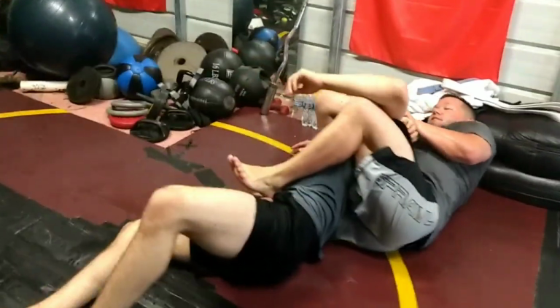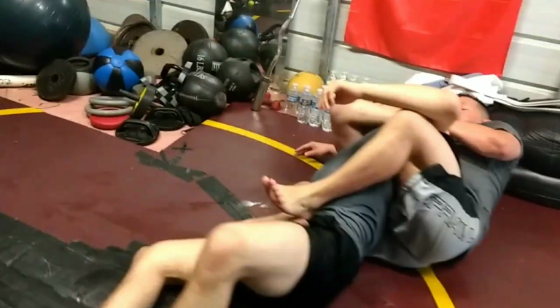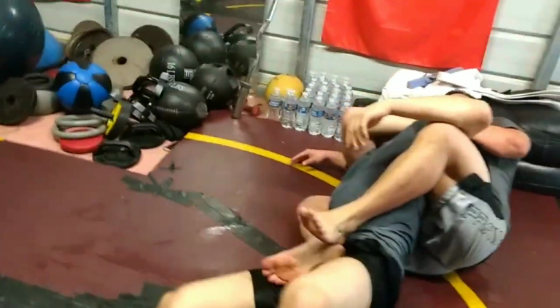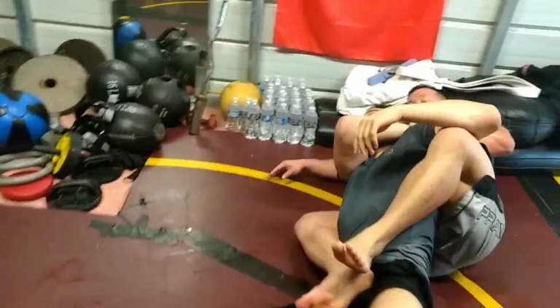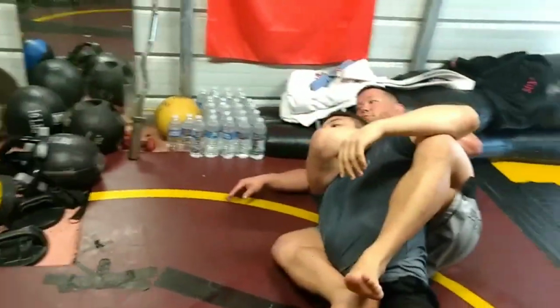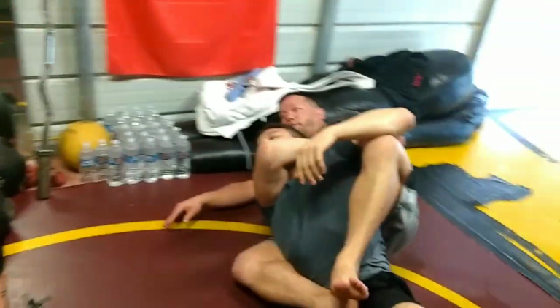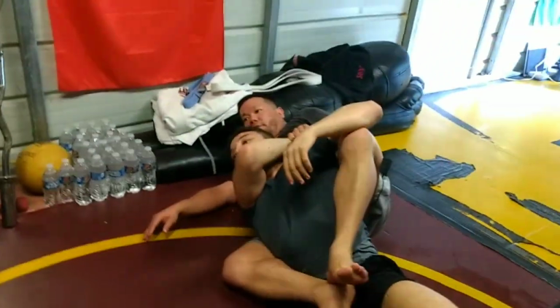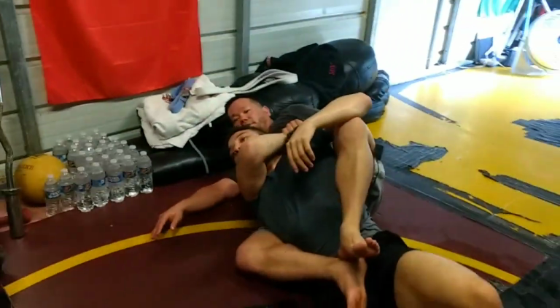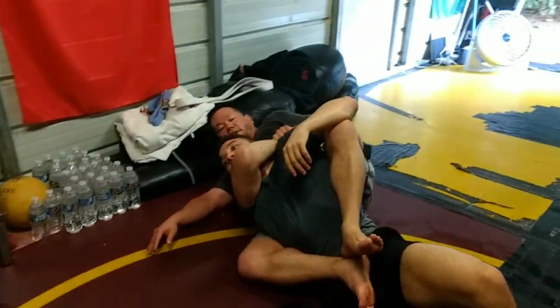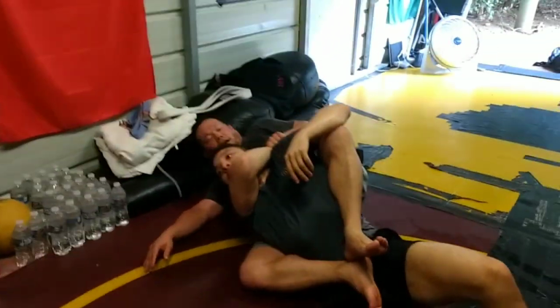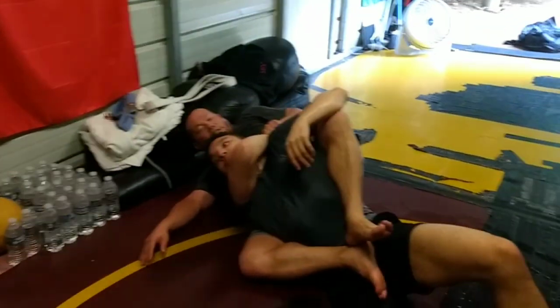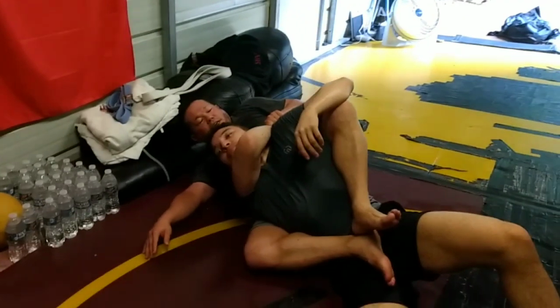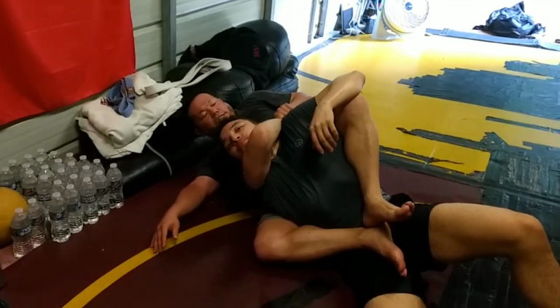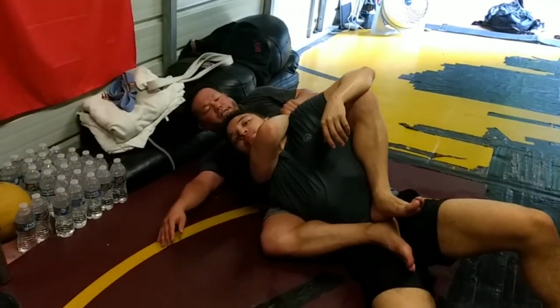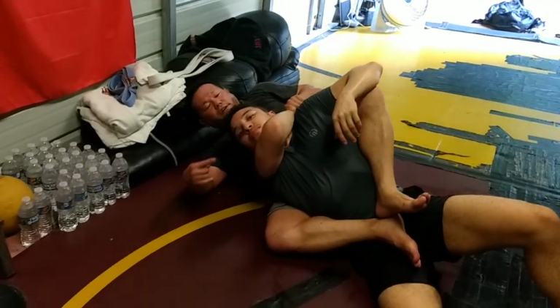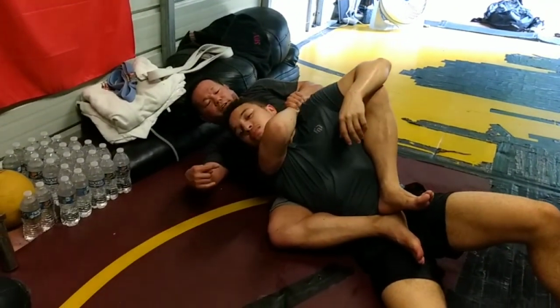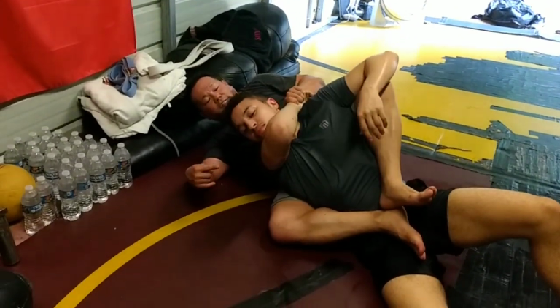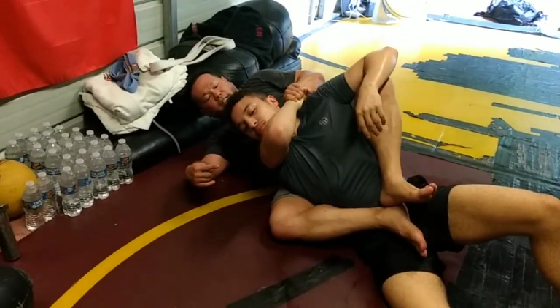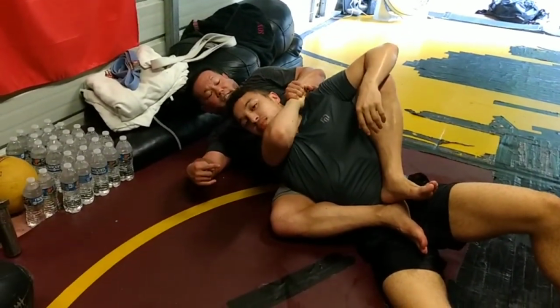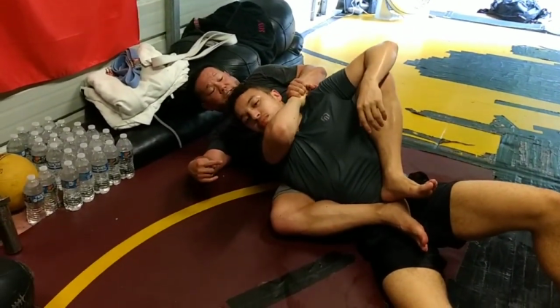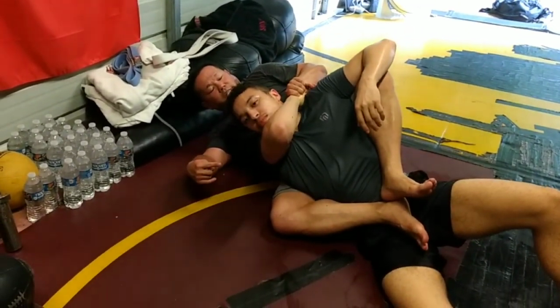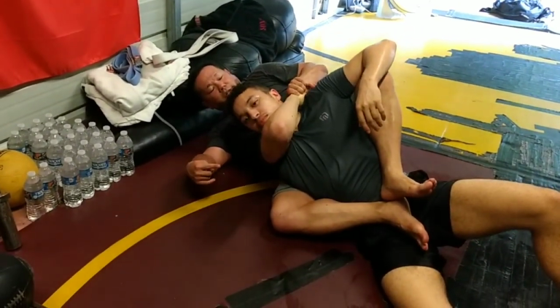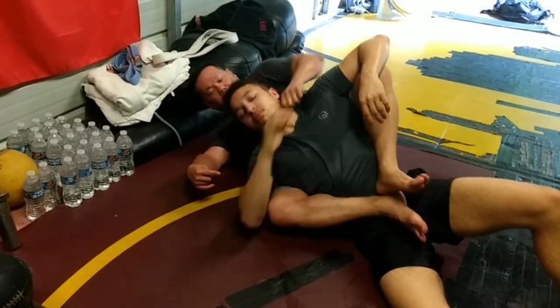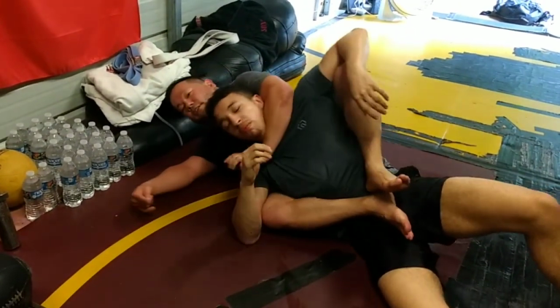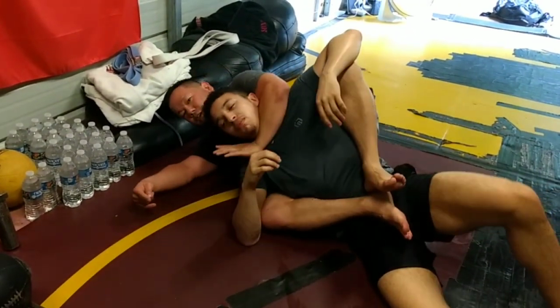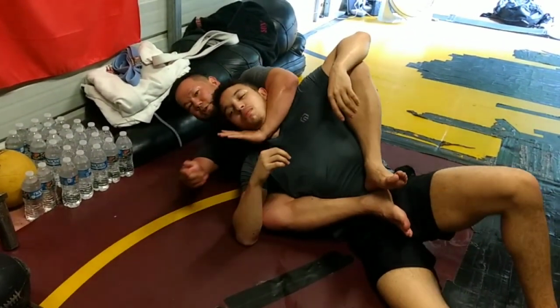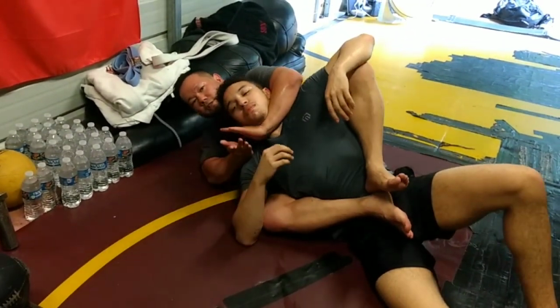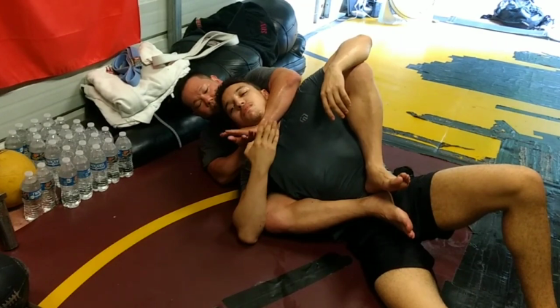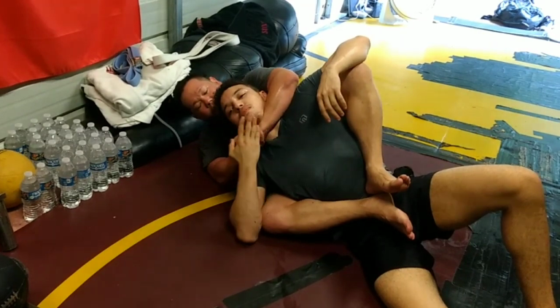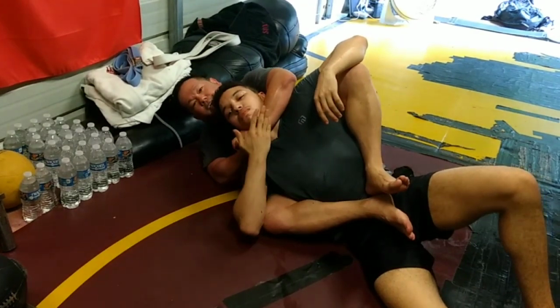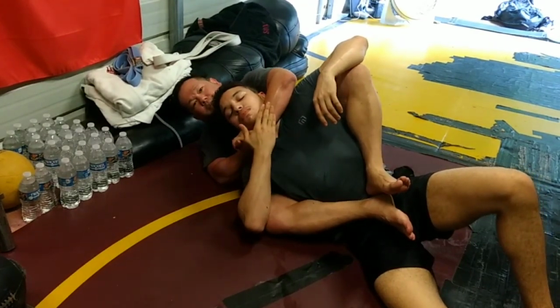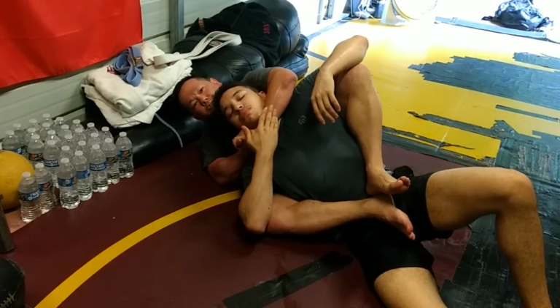This is very uncomfortable for him. I'm going to keep making pressure, and he's trying to free. As soon as he breaks my grip, I come here and I add my short choke.